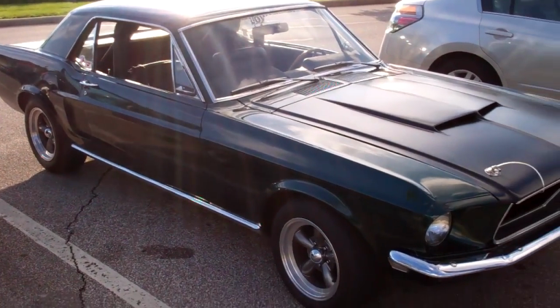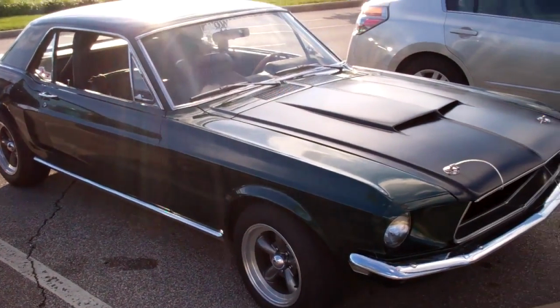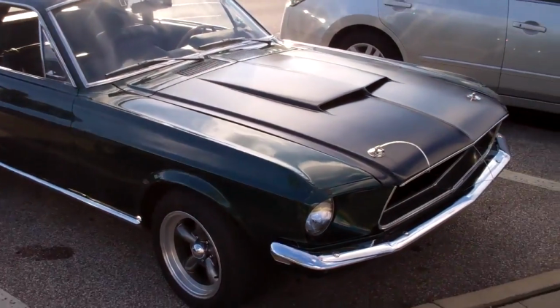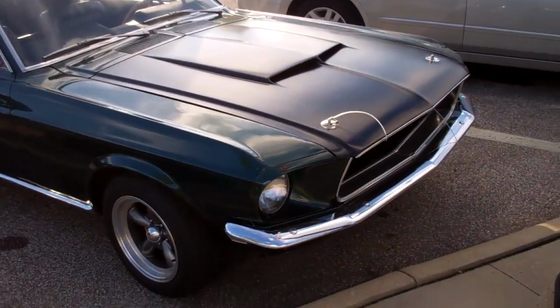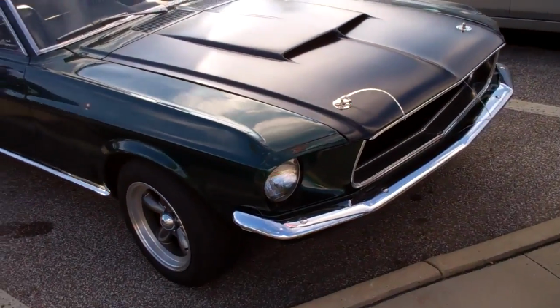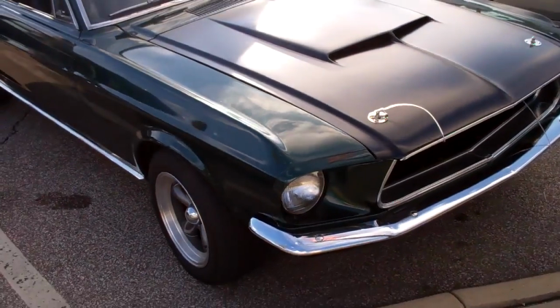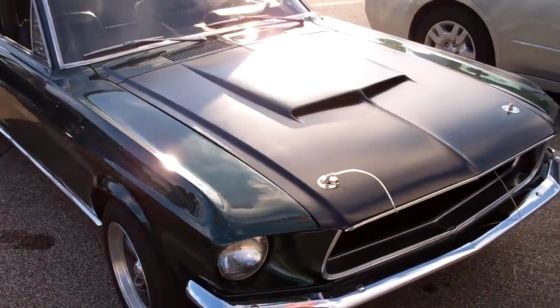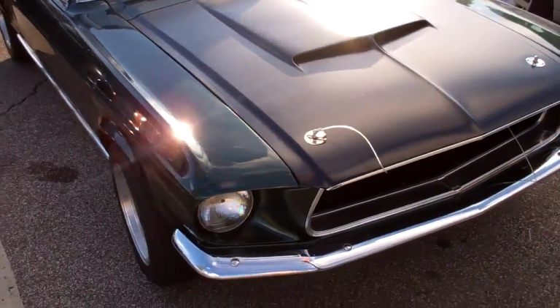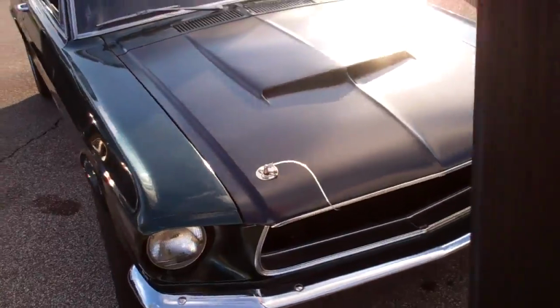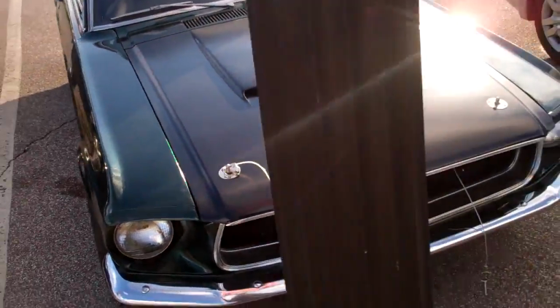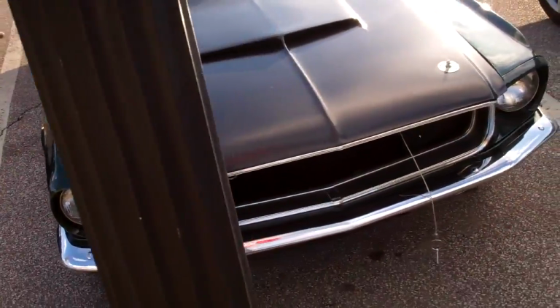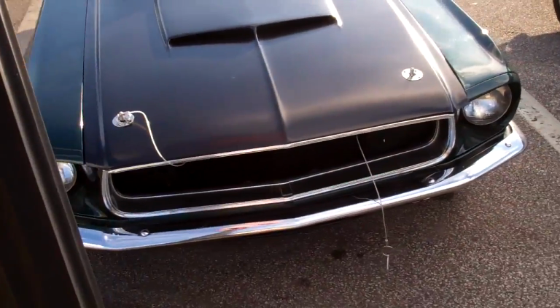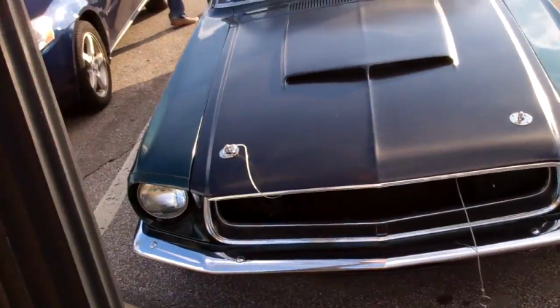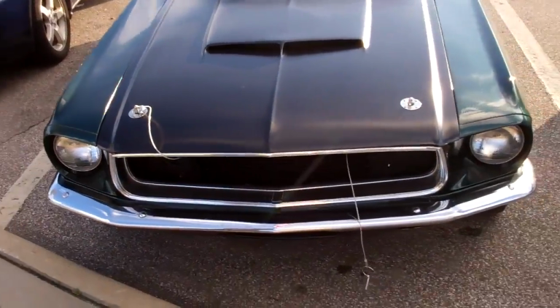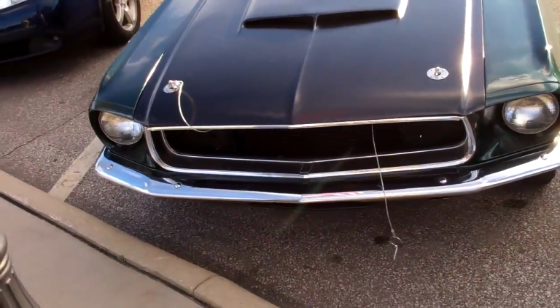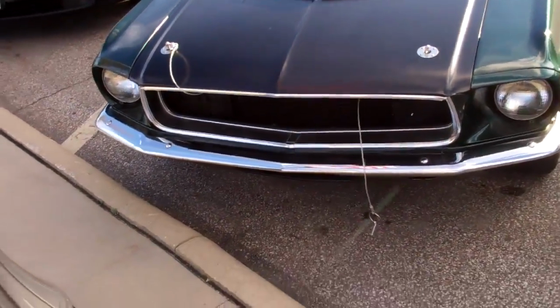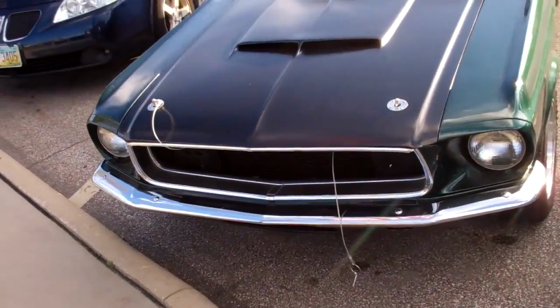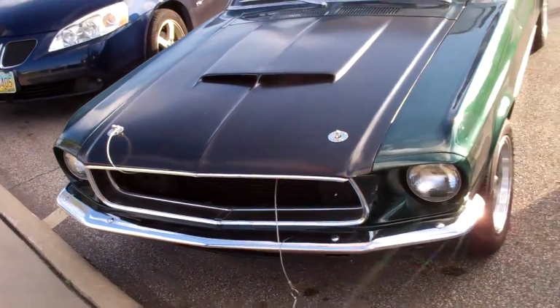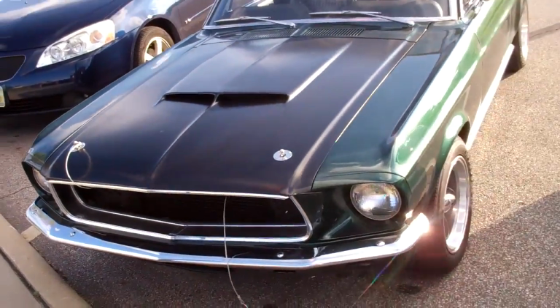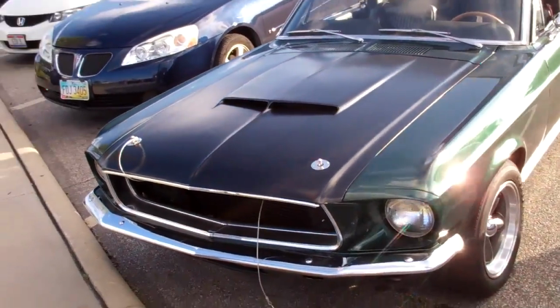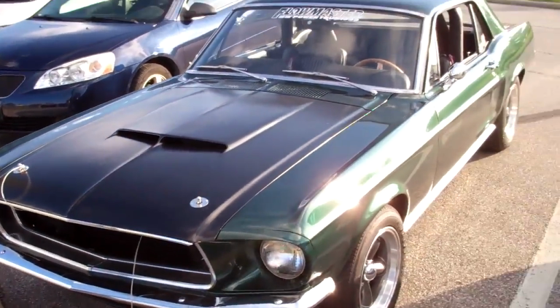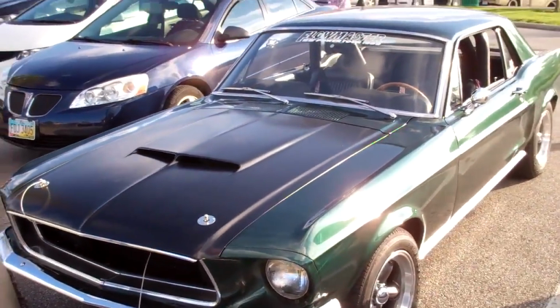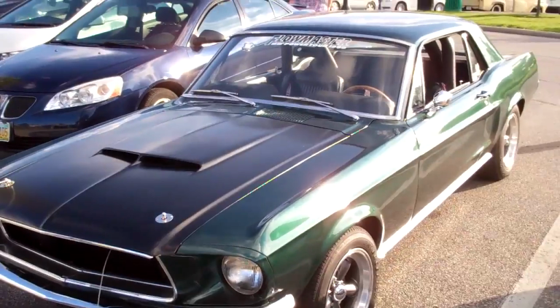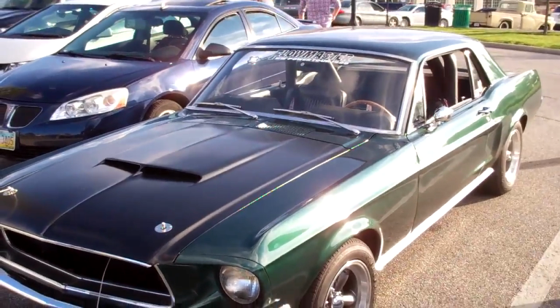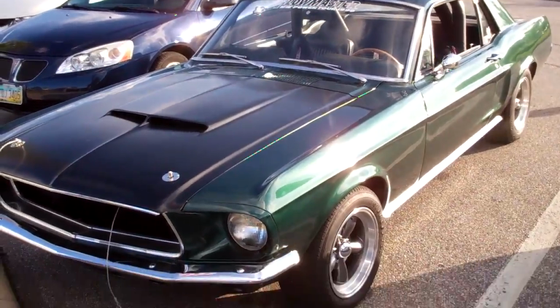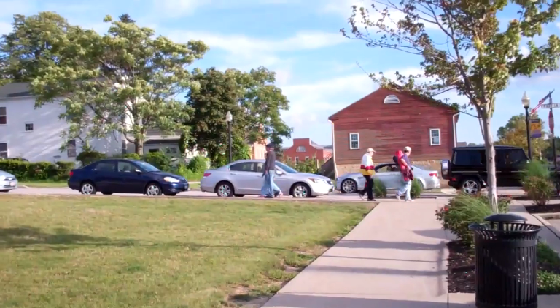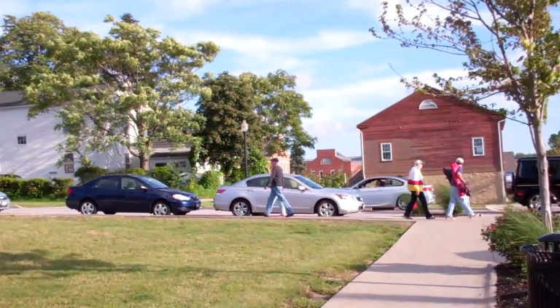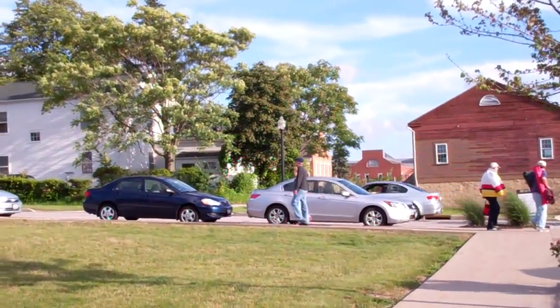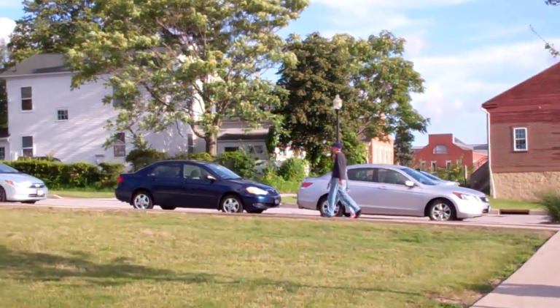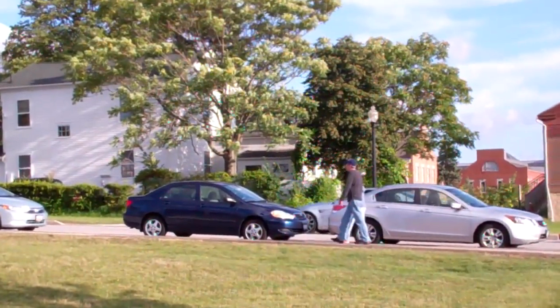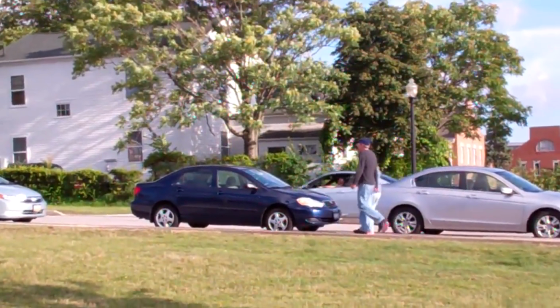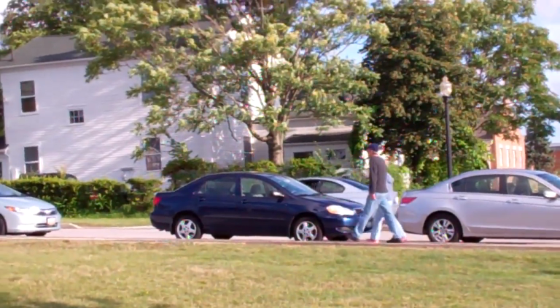That looks nice. Hood pins — one of which has fallen out. E92 M3.